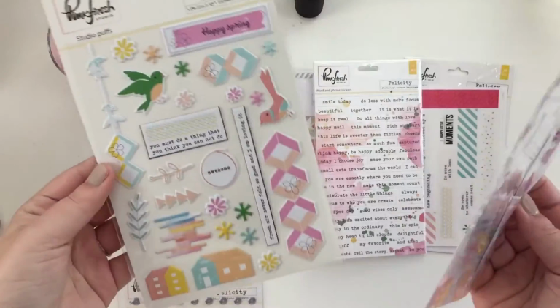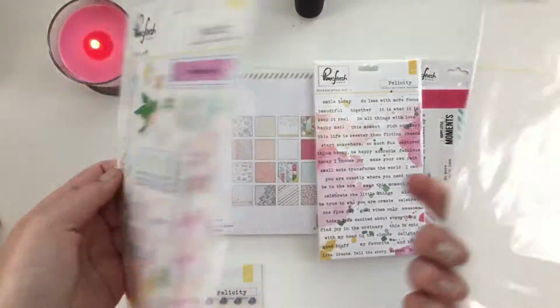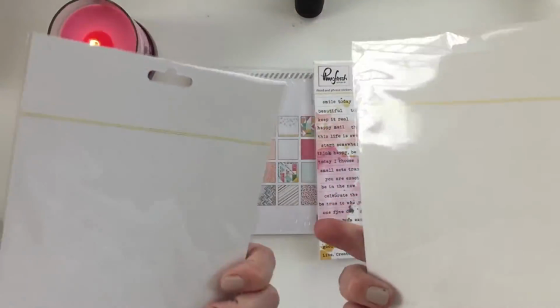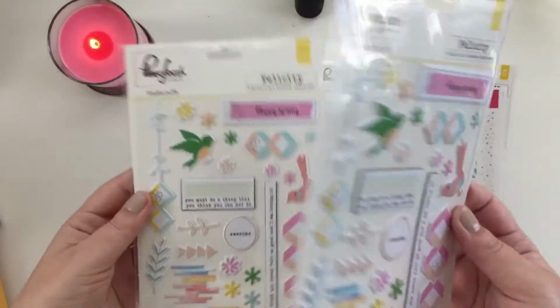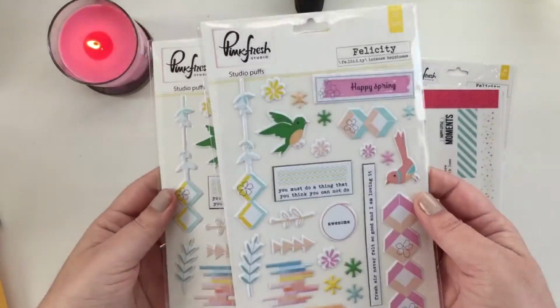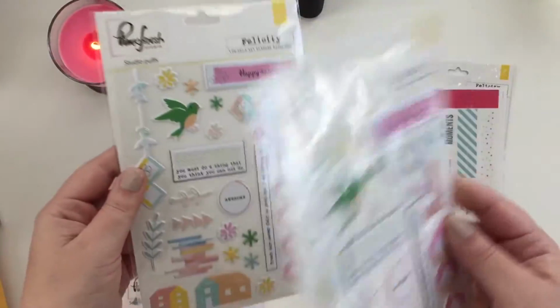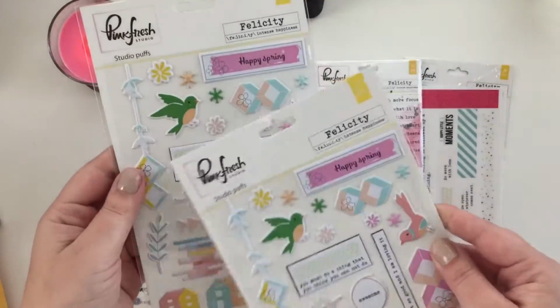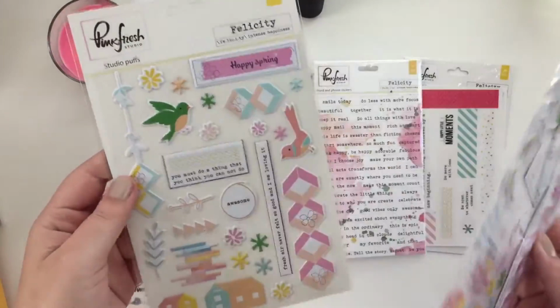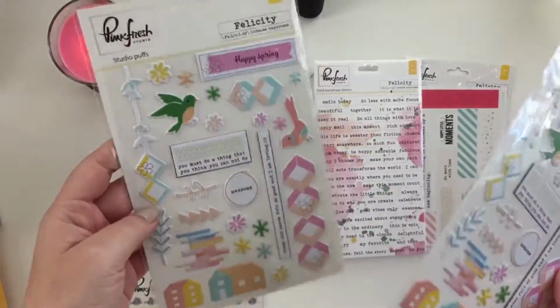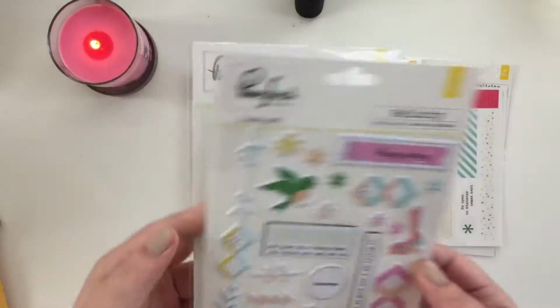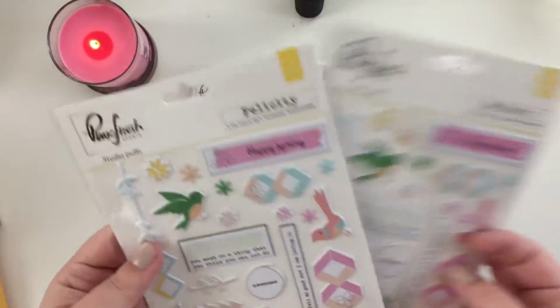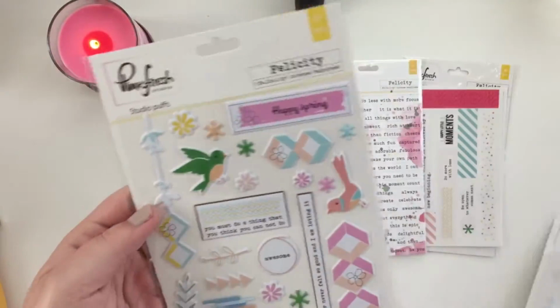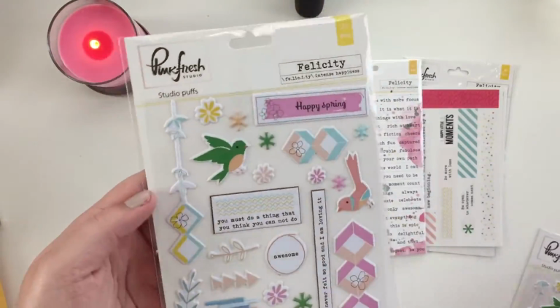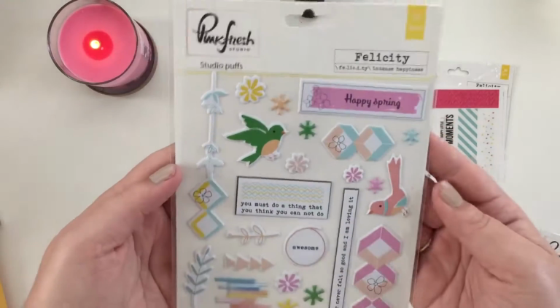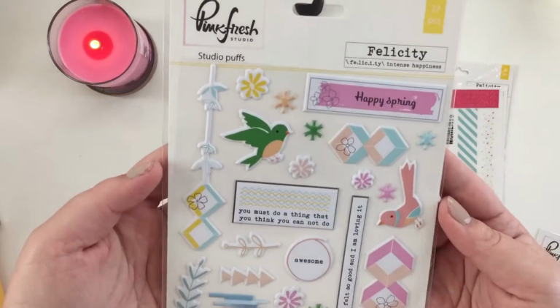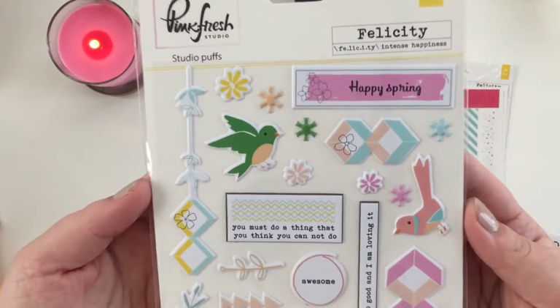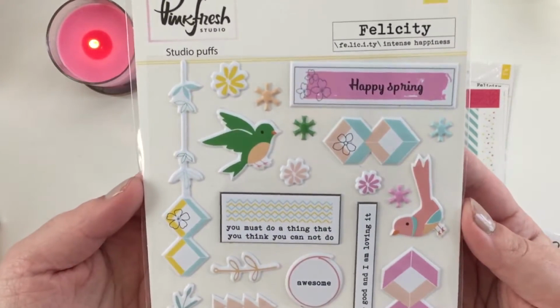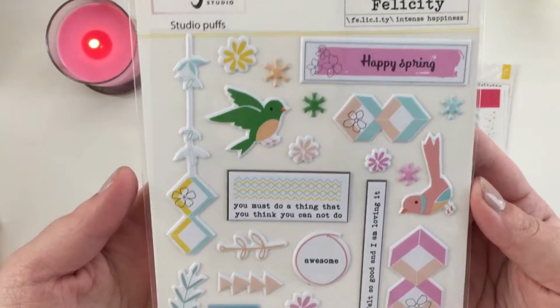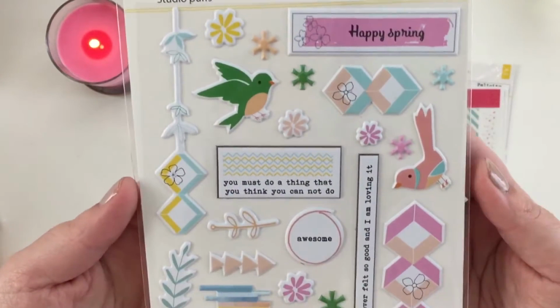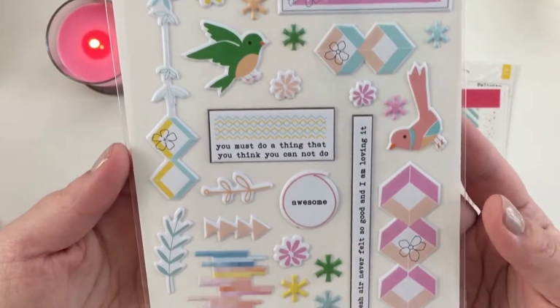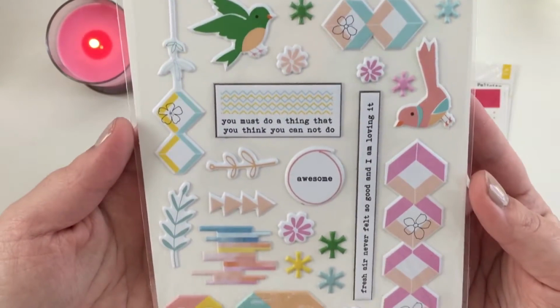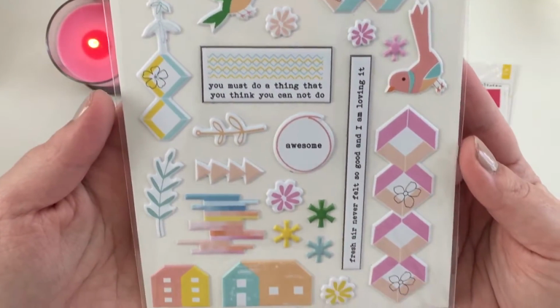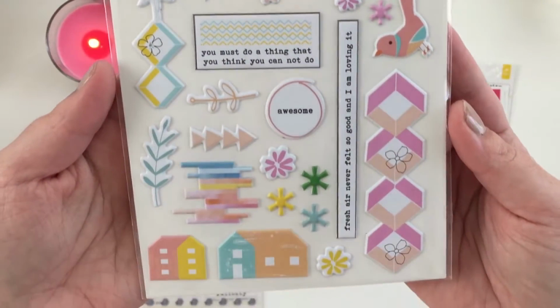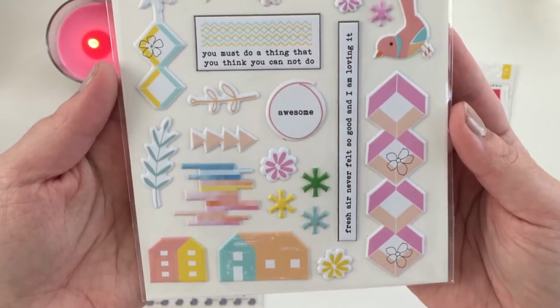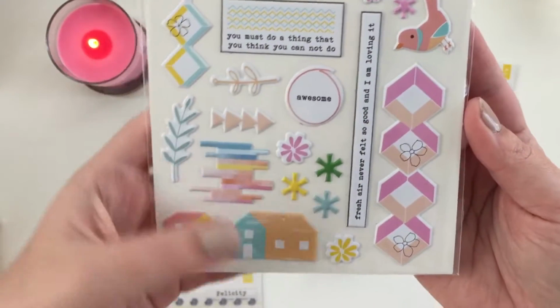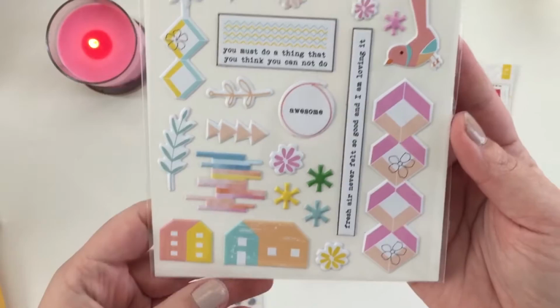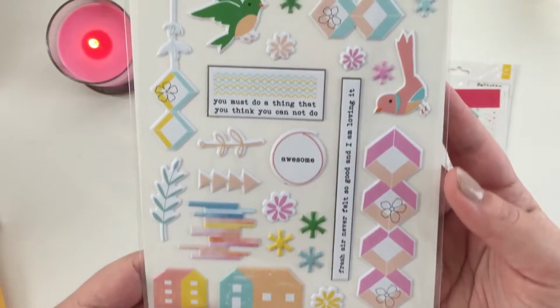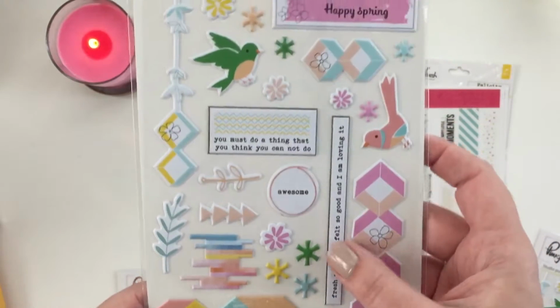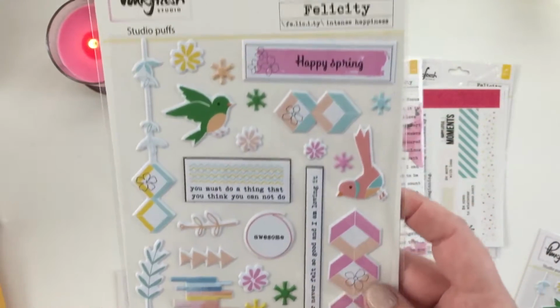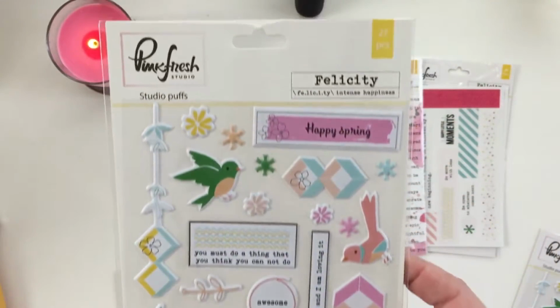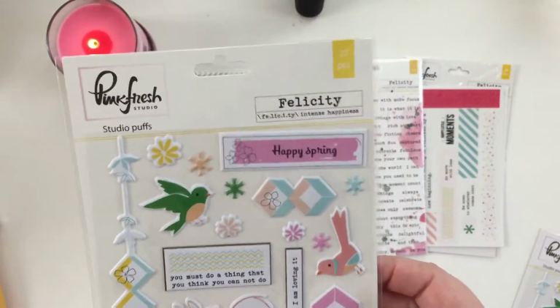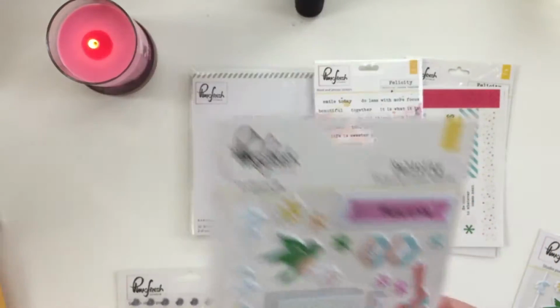Getting two of these is awesome — I love that. So this one is going to go in my giveaway bin, but I'm just going to show you here. This is a great spring collection — I love it, I love the colors.